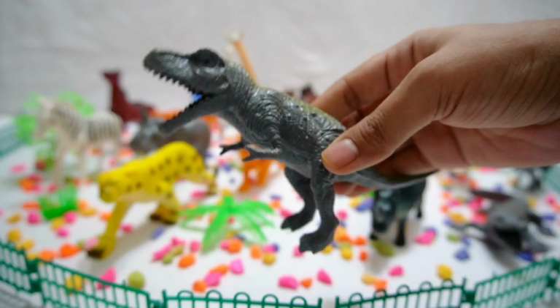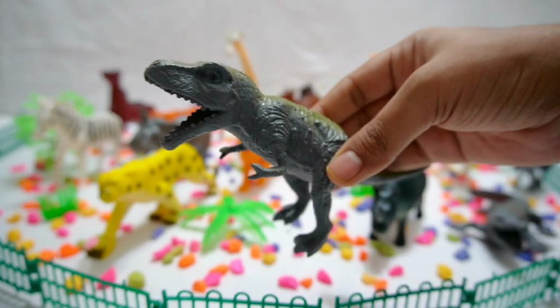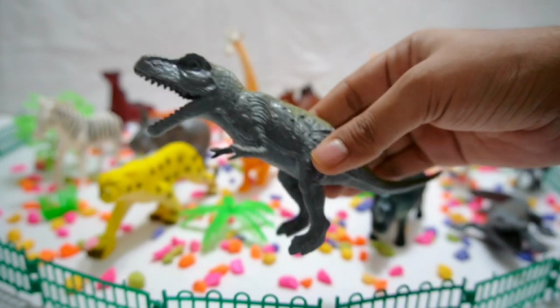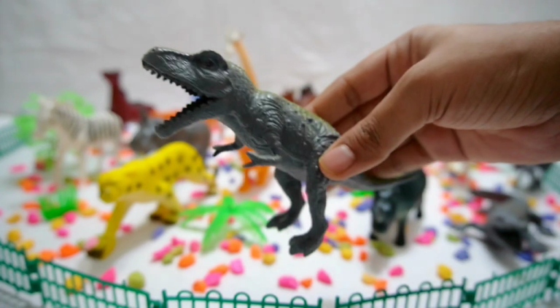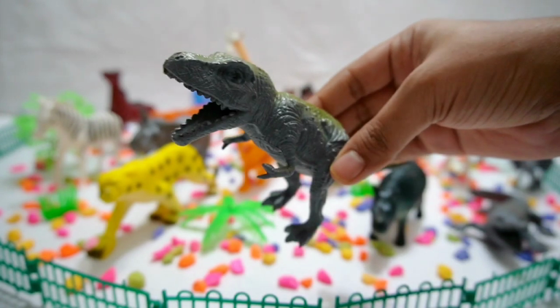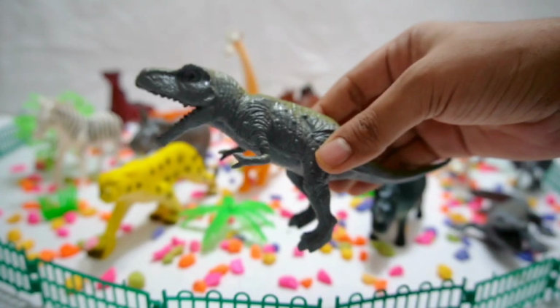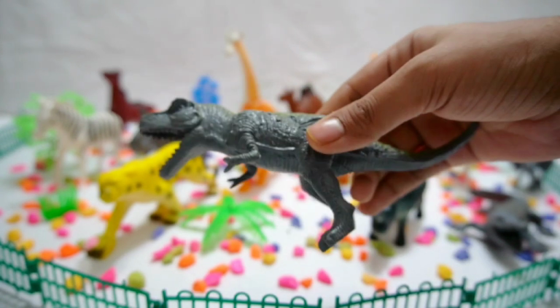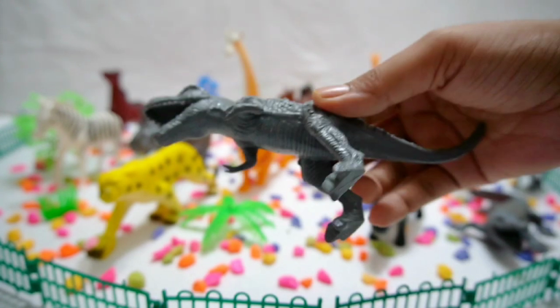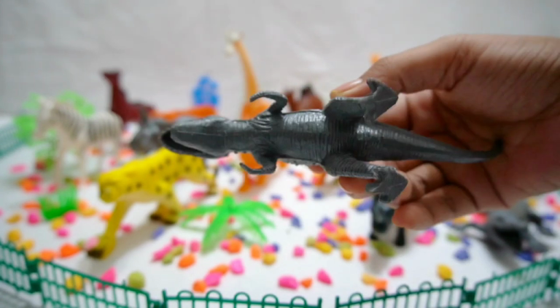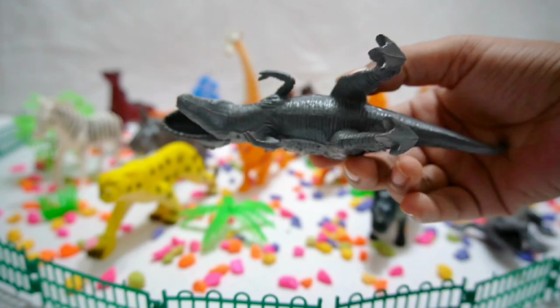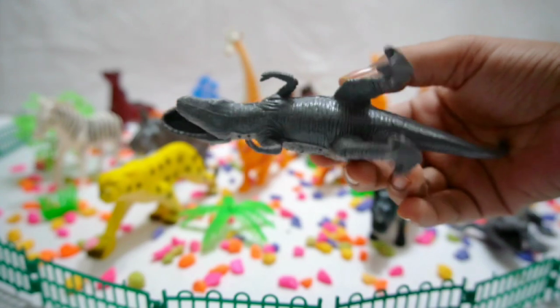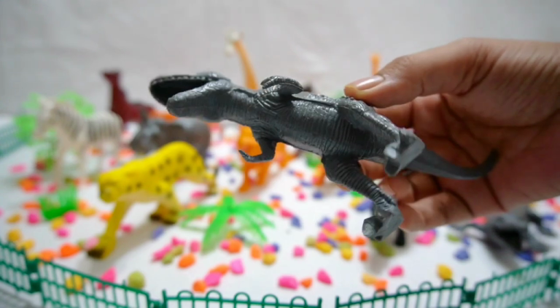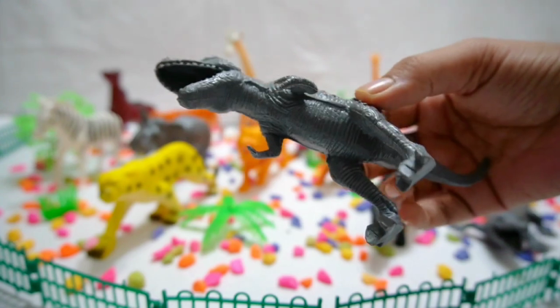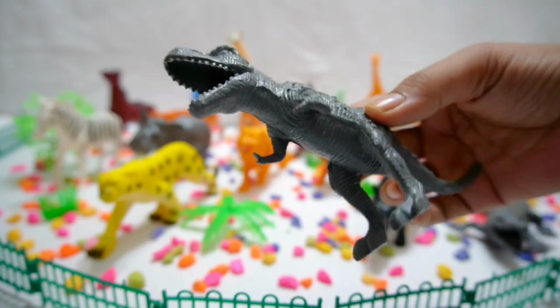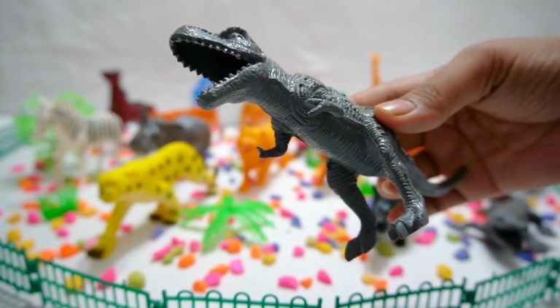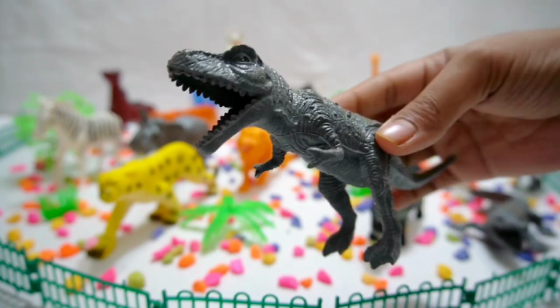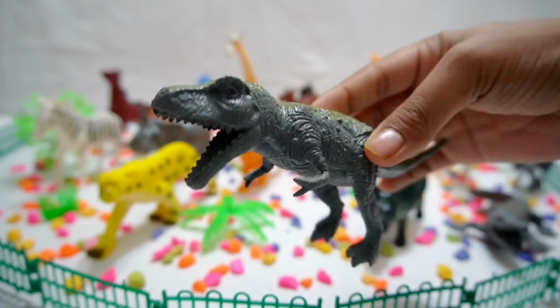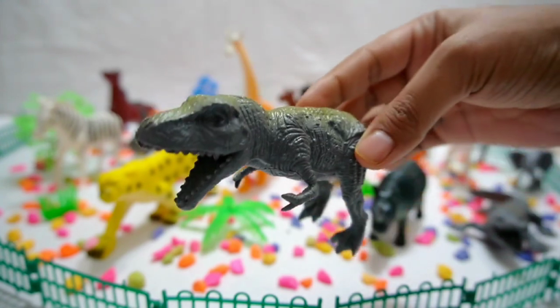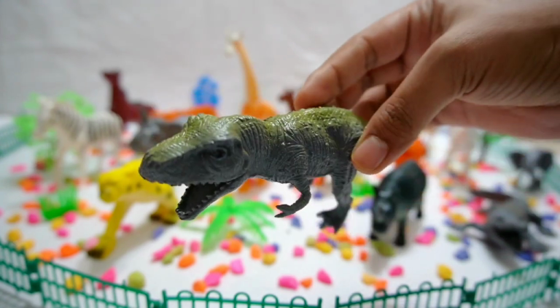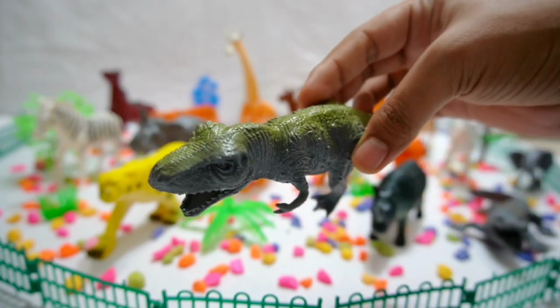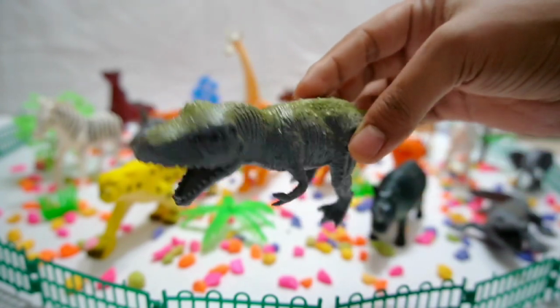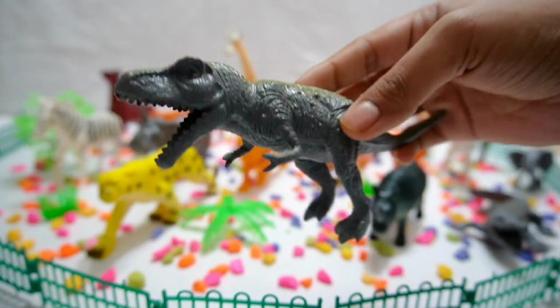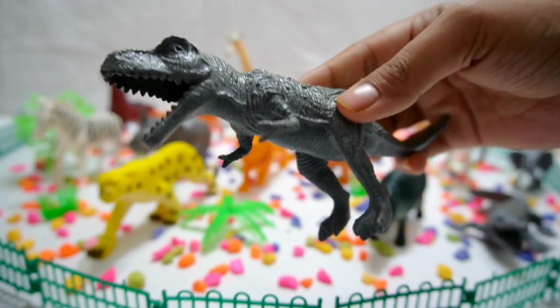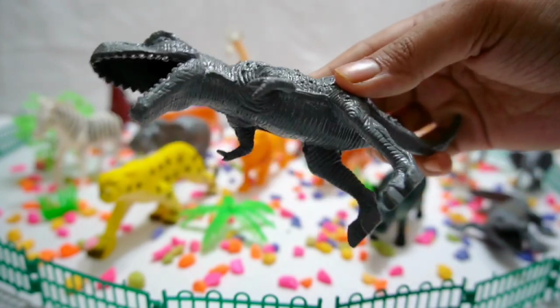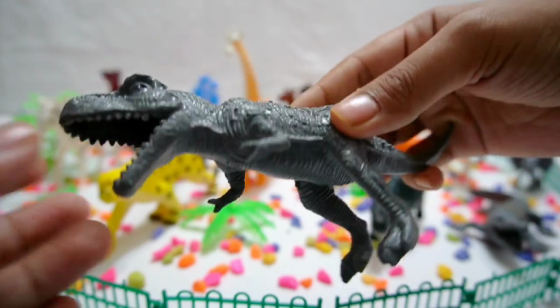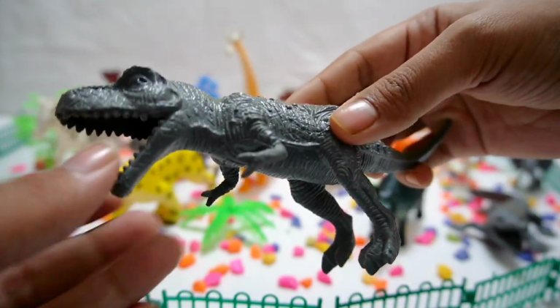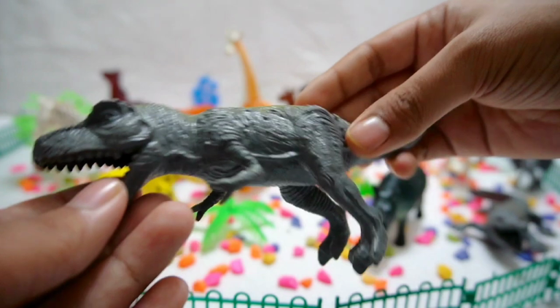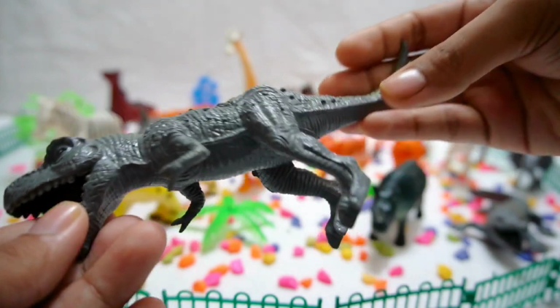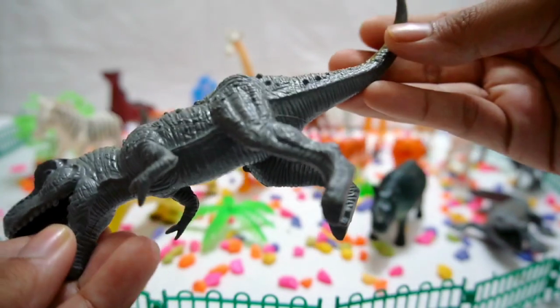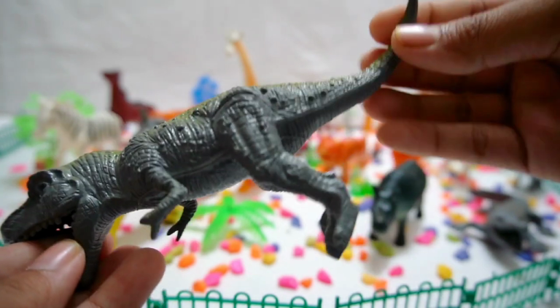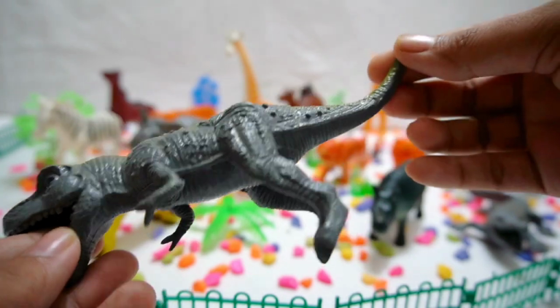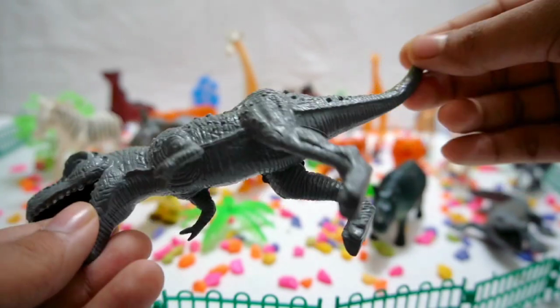Dinosaur! Step back in time to the era of the dinosaurs. Roar with excitement as we meet these prehistoric giants that once roamed the earth.